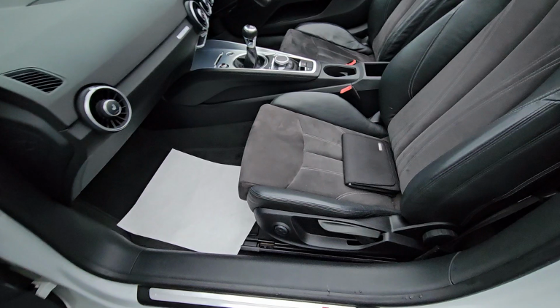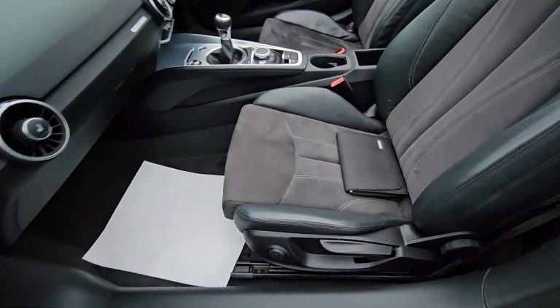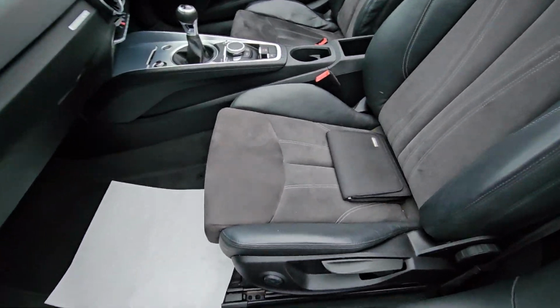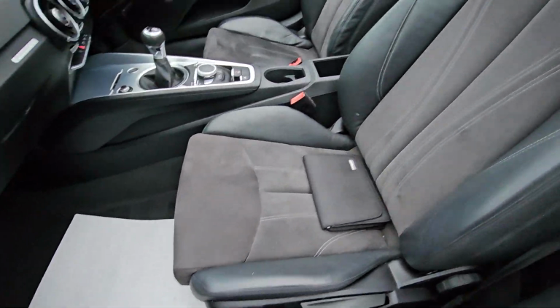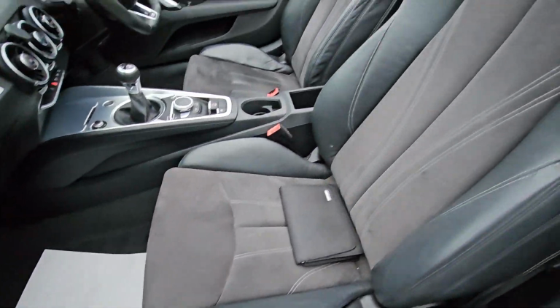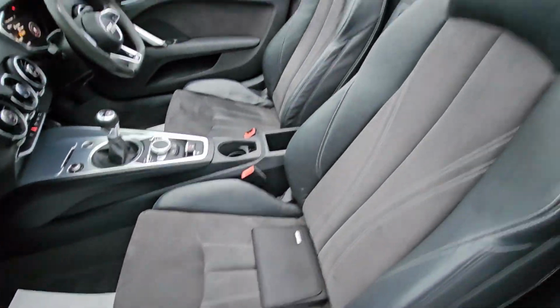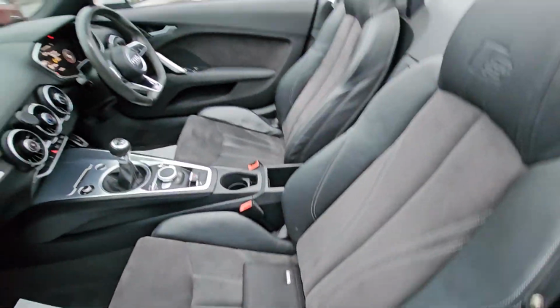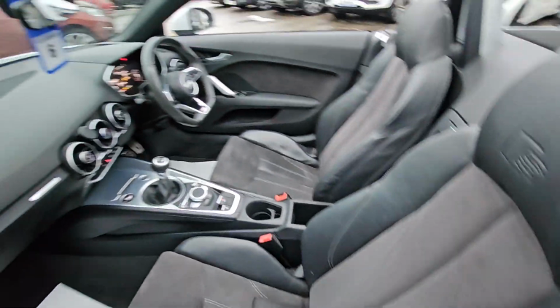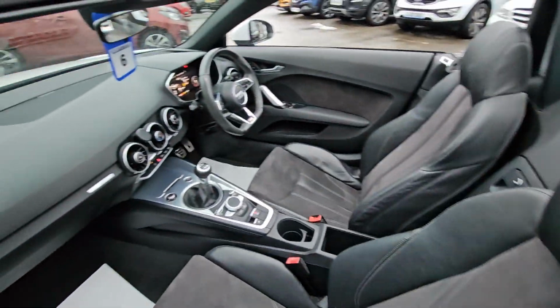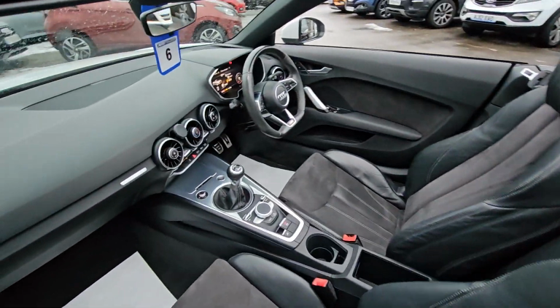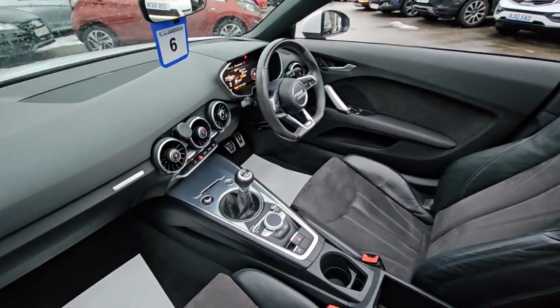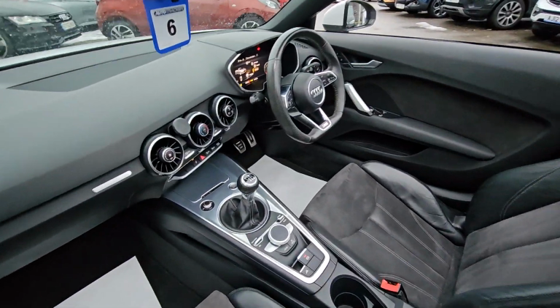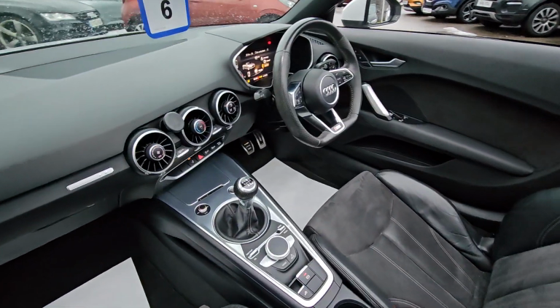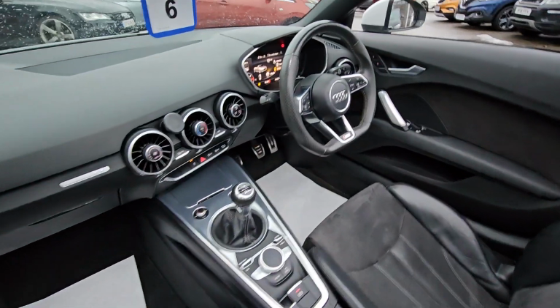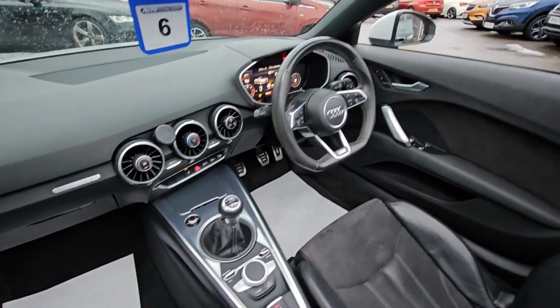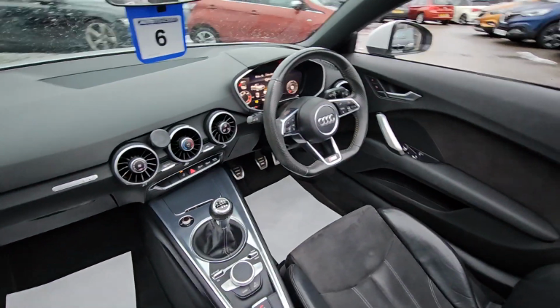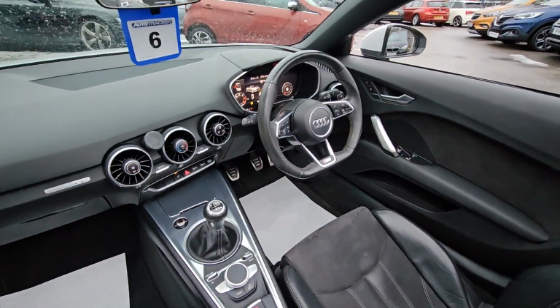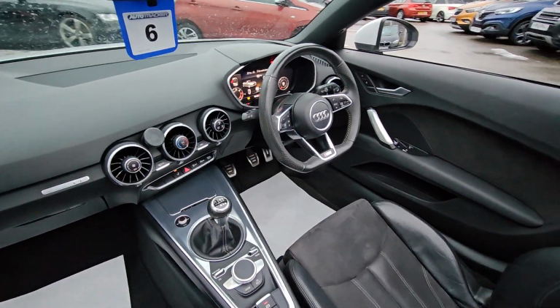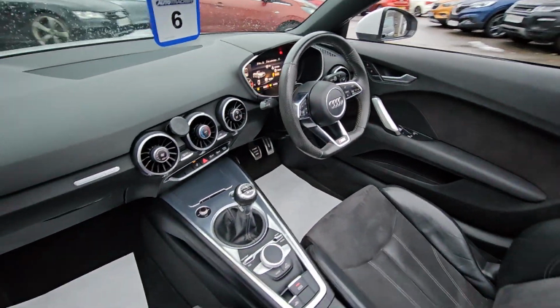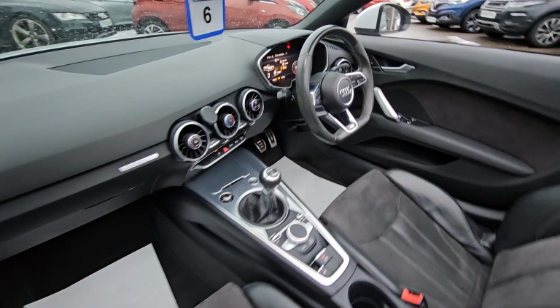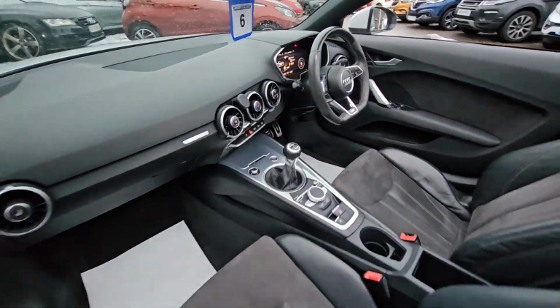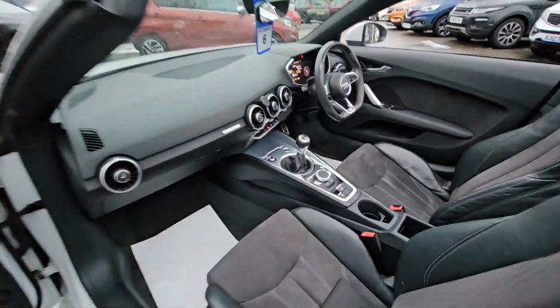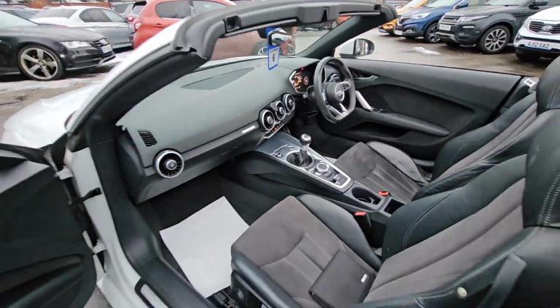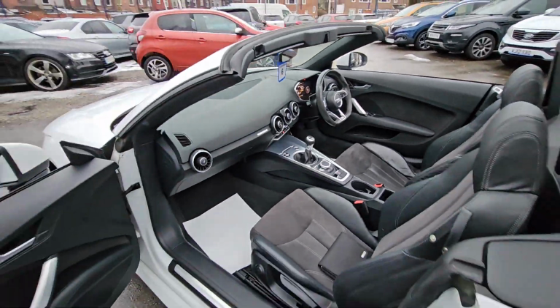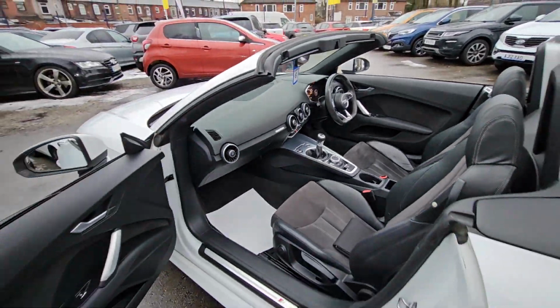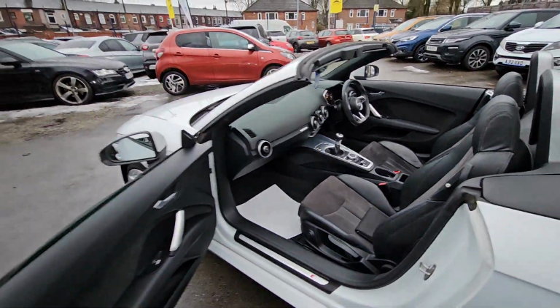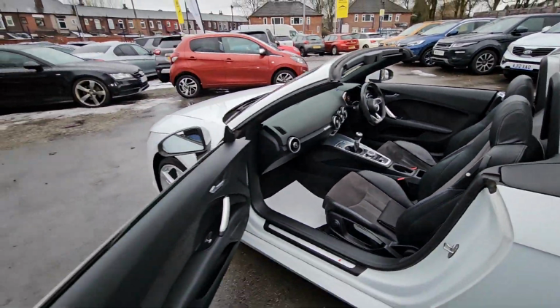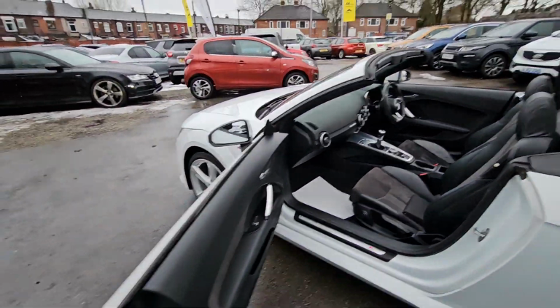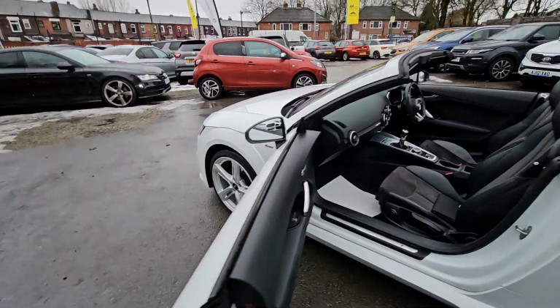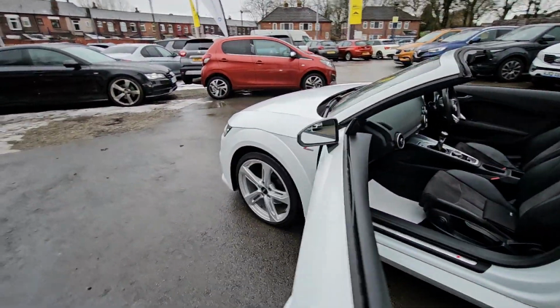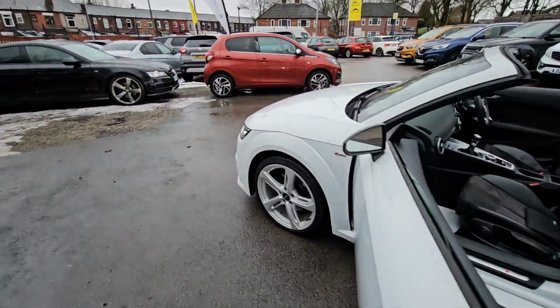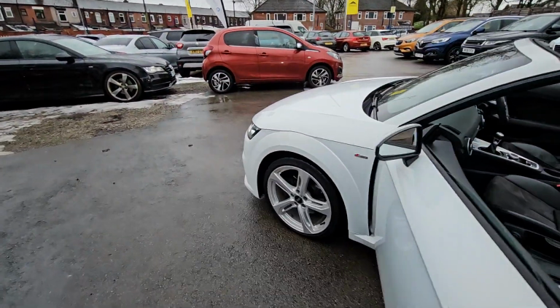This car comes with features such as half leather heated seats, Bluetooth phone prep, virtual cockpit, cruise control and speed limiter, and much more.